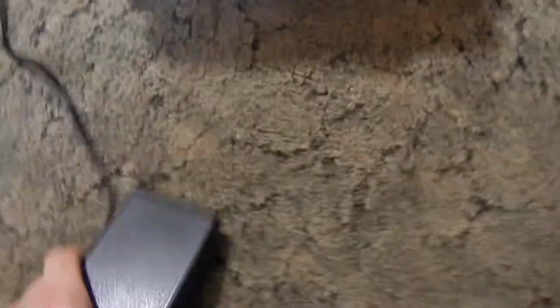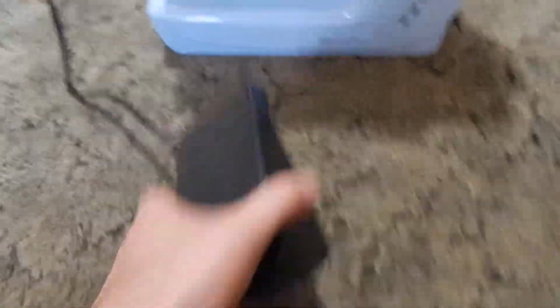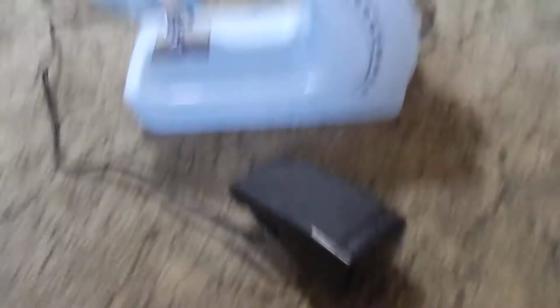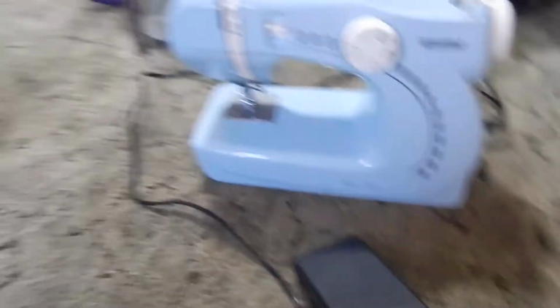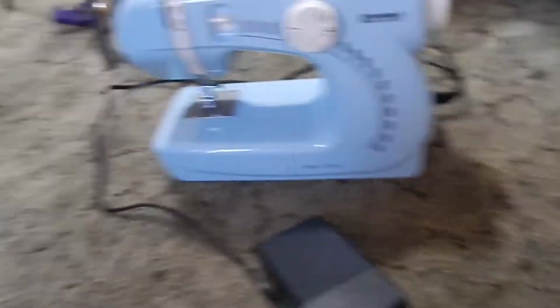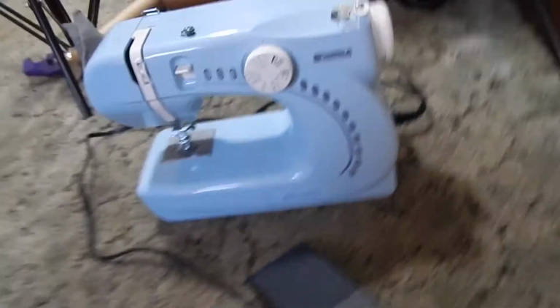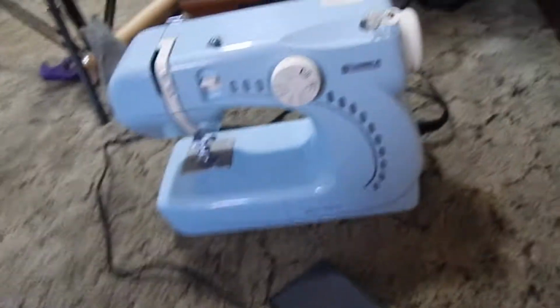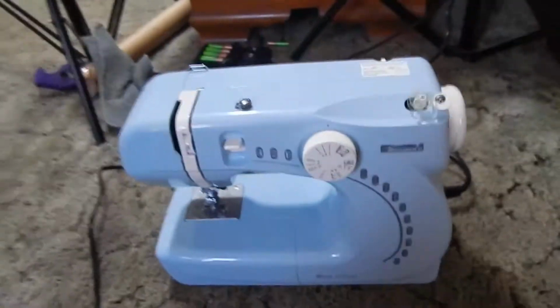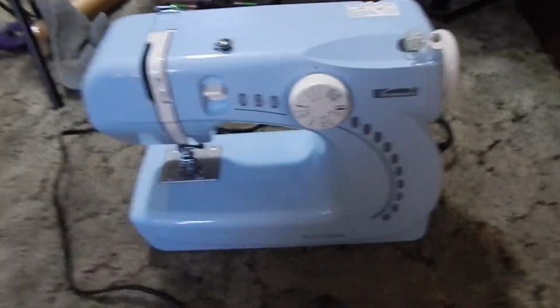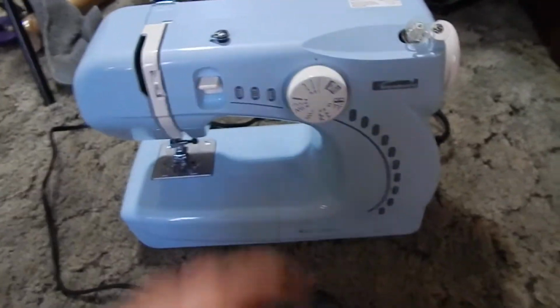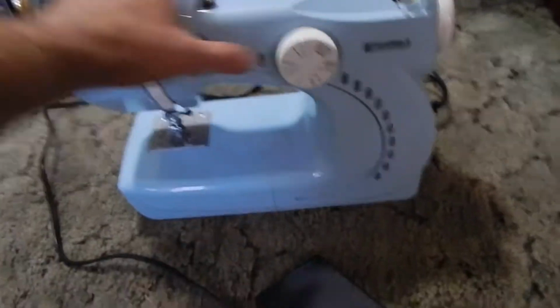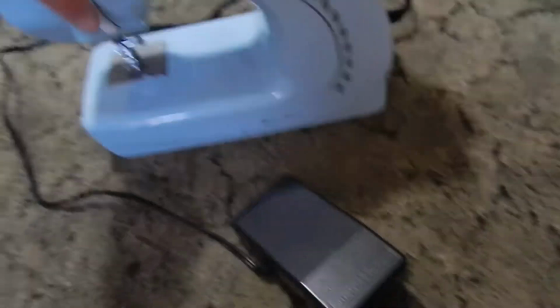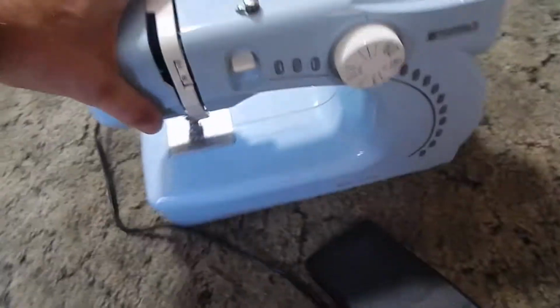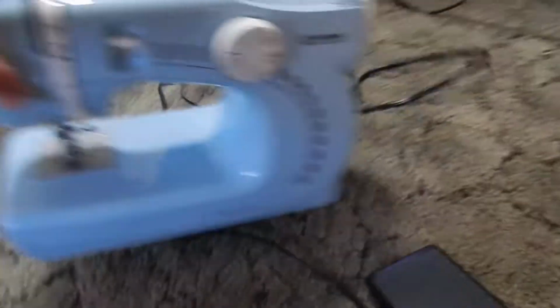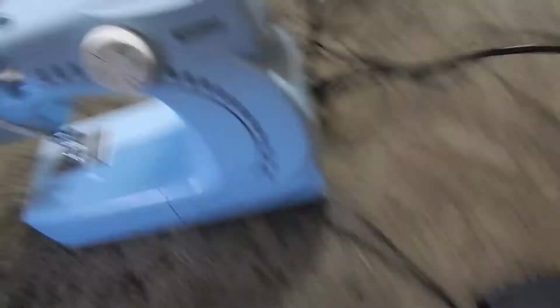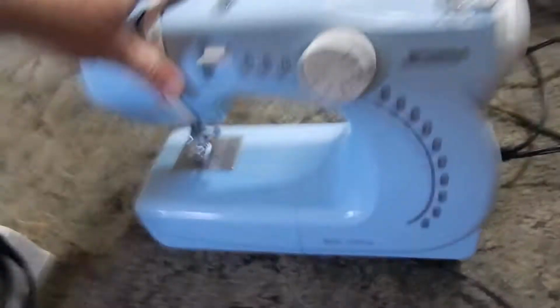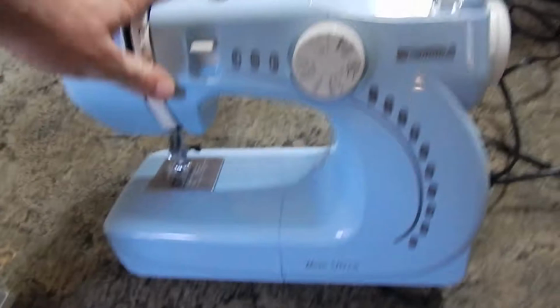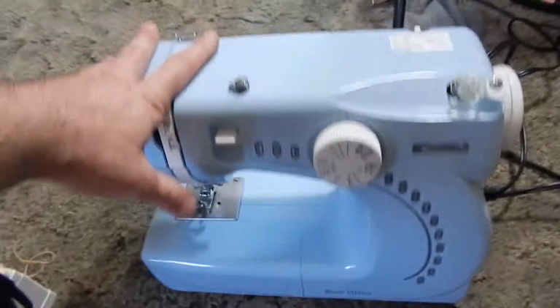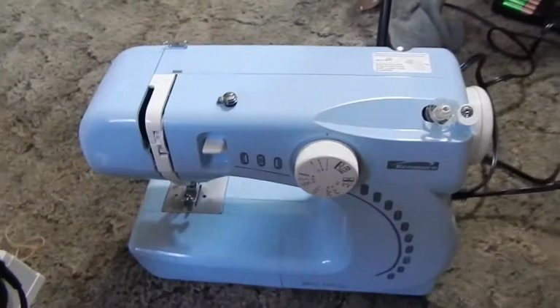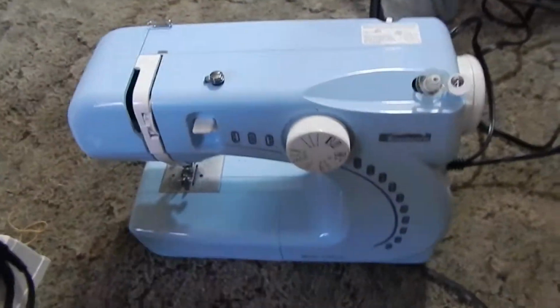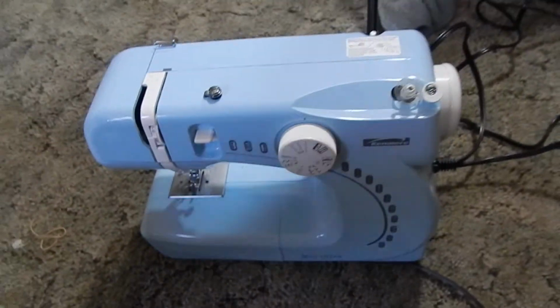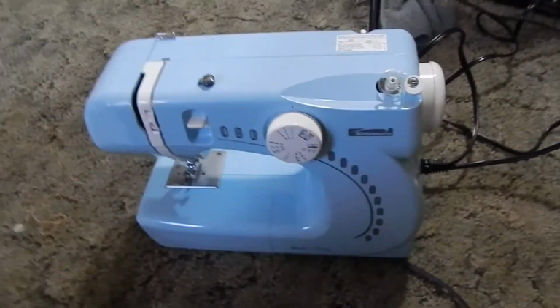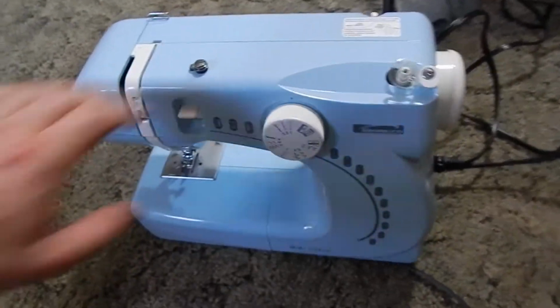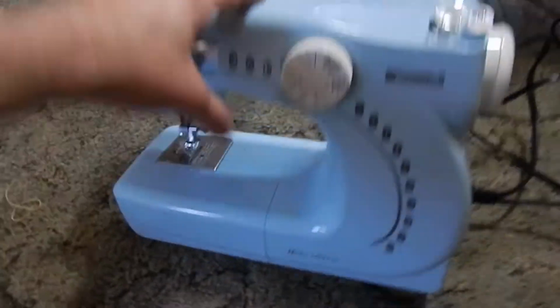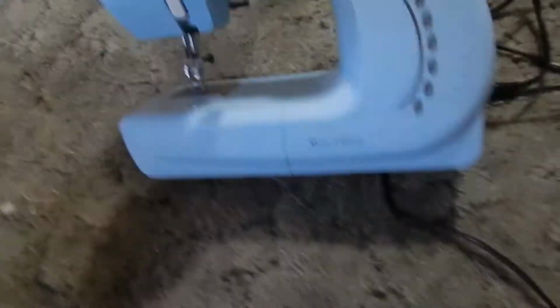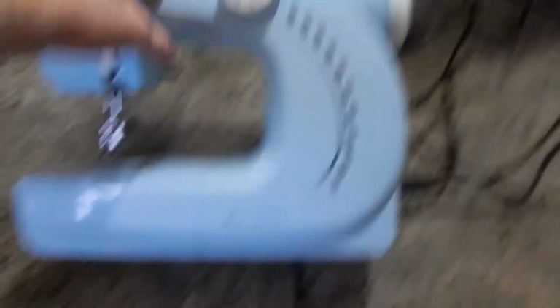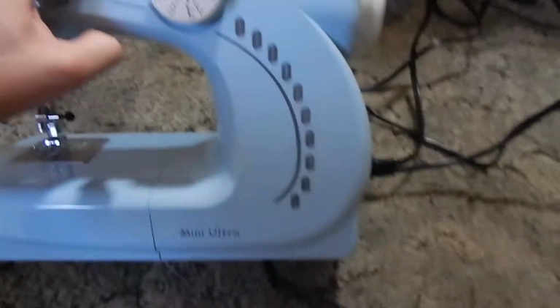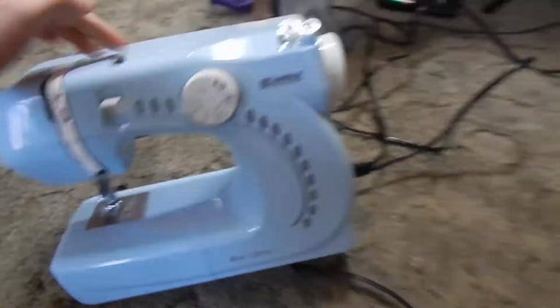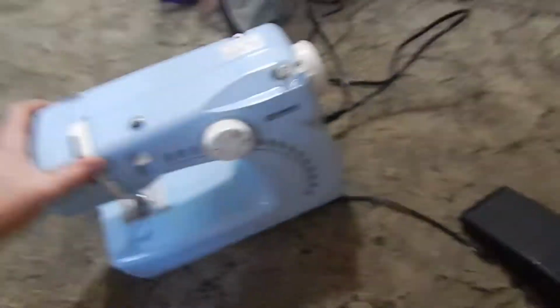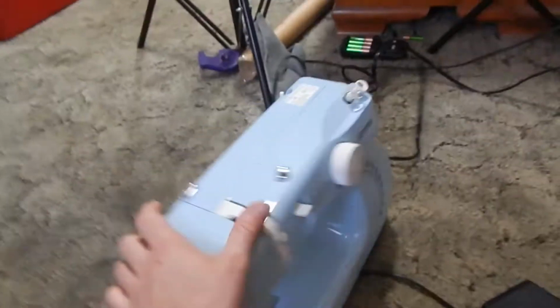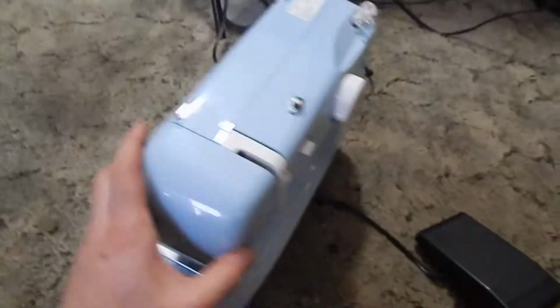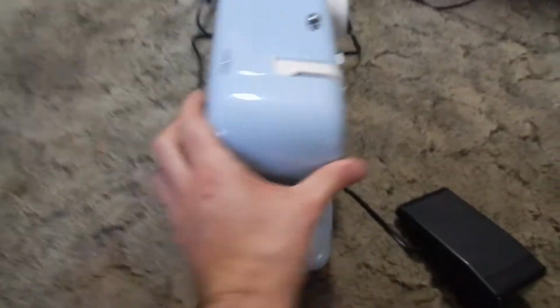This is the Kenmore Mini Ultra in light blue. I'm going to go ahead and do a product test and a quick review on this.